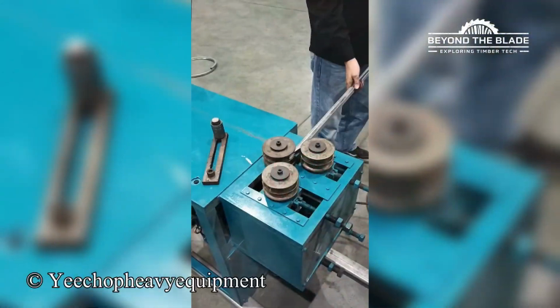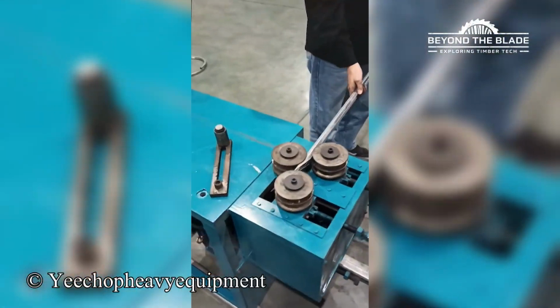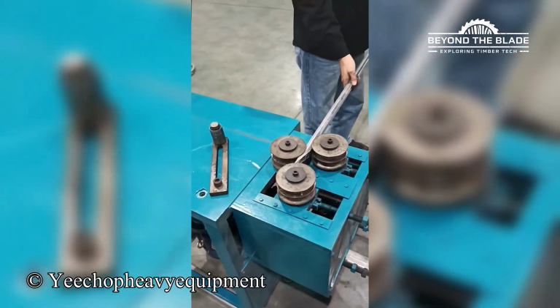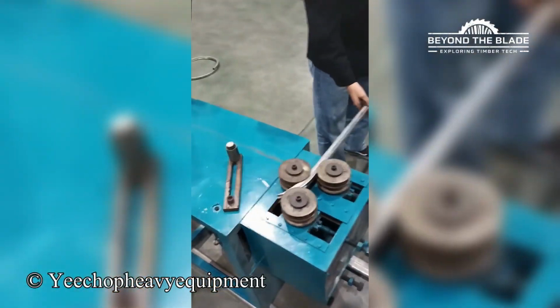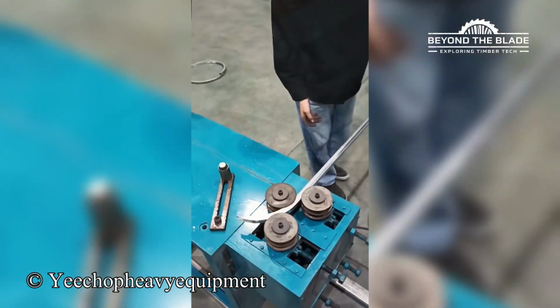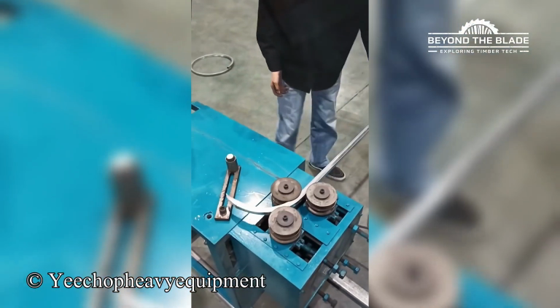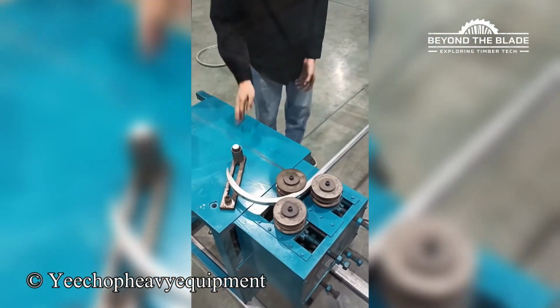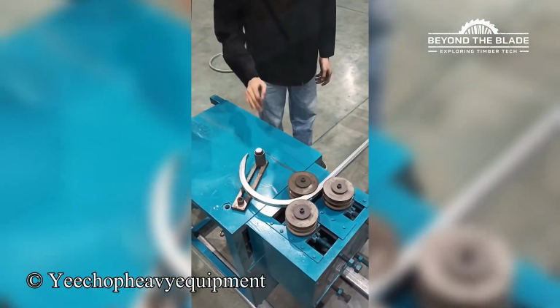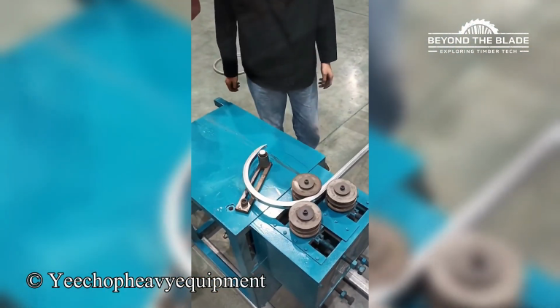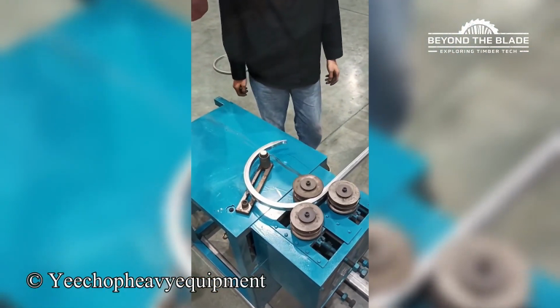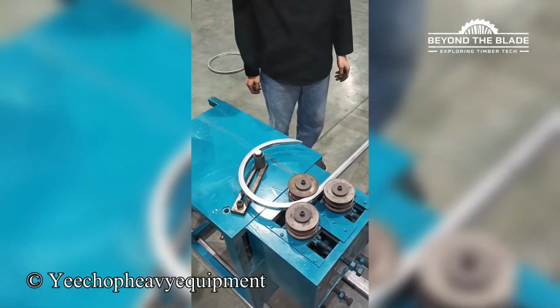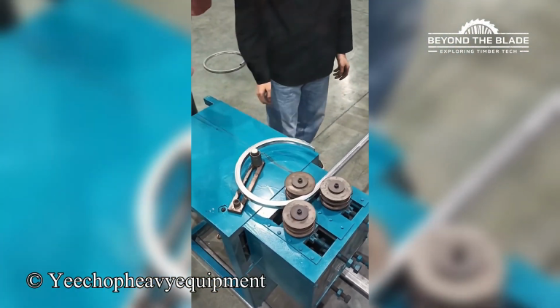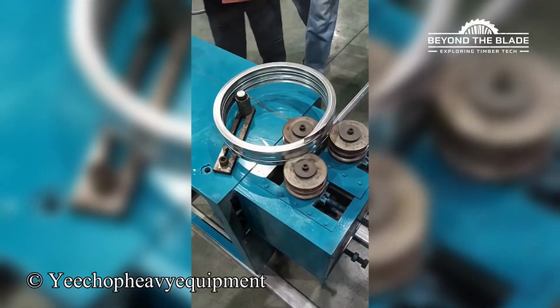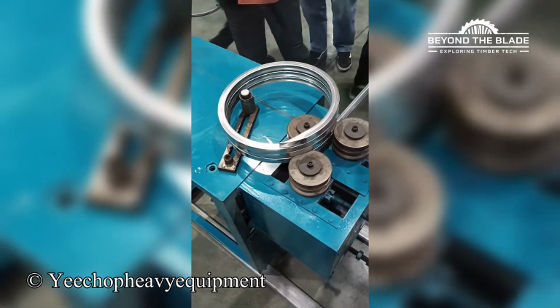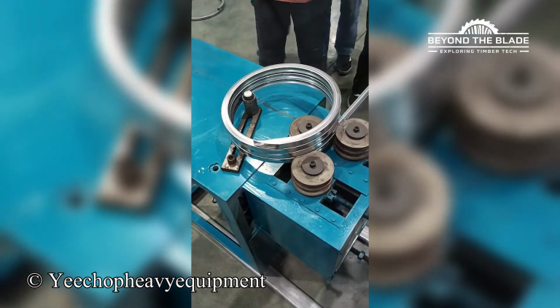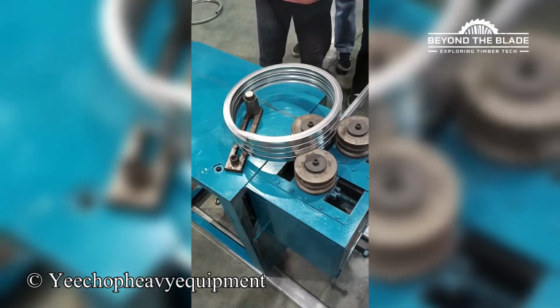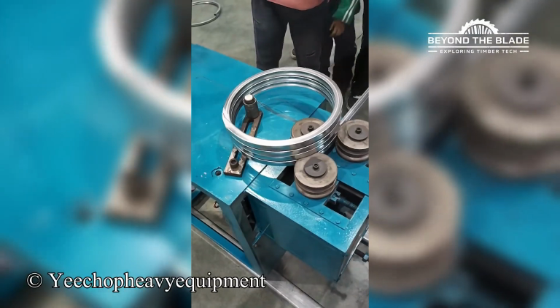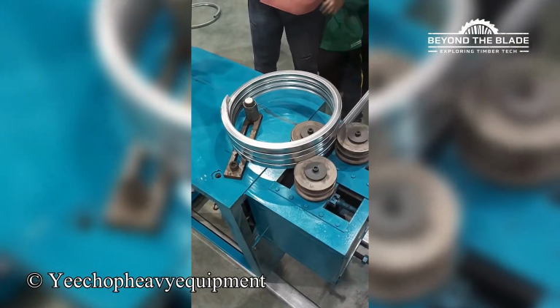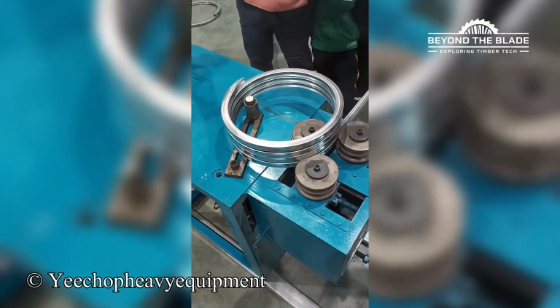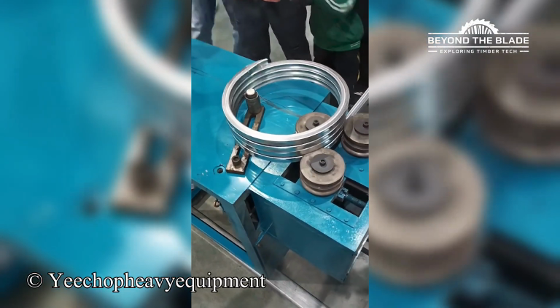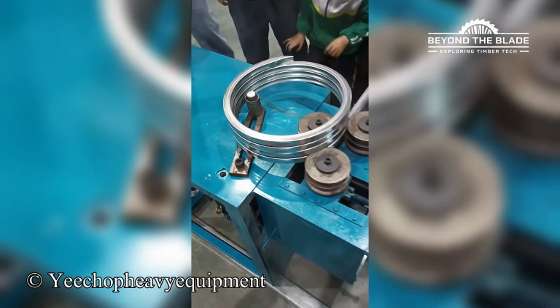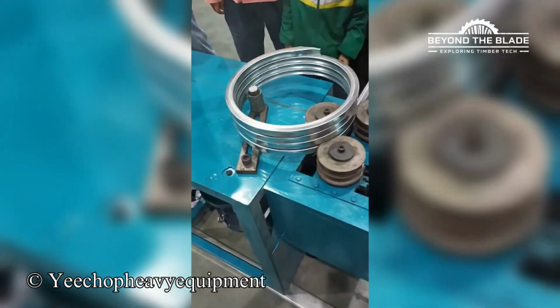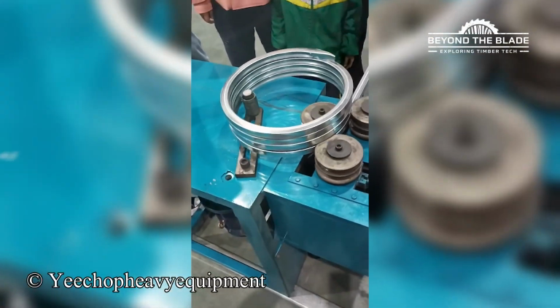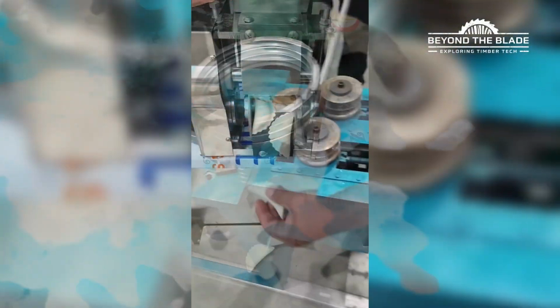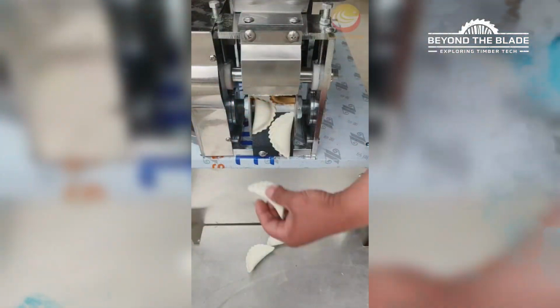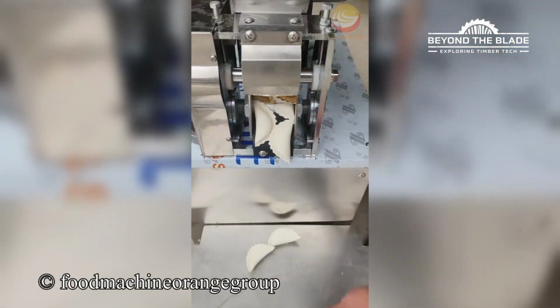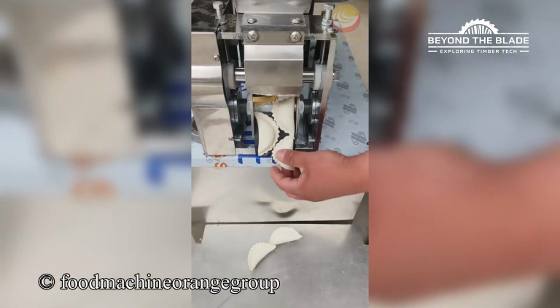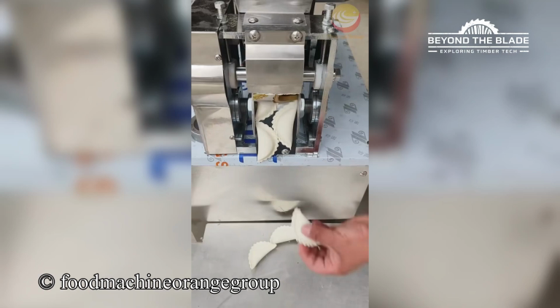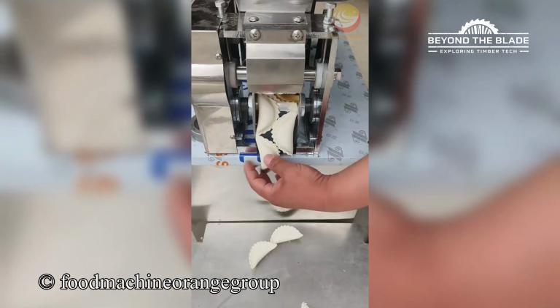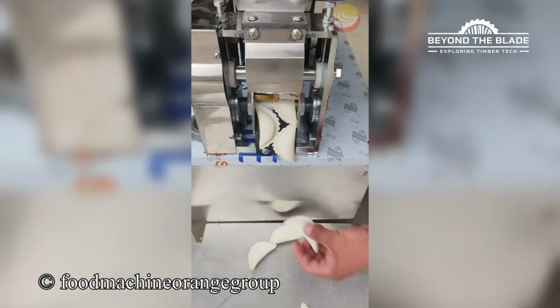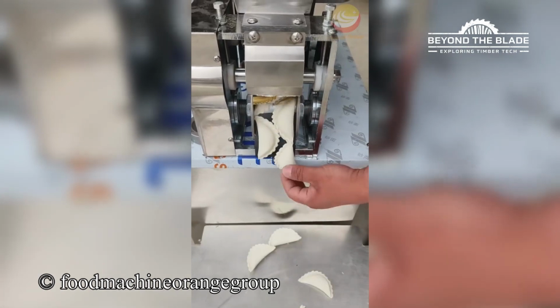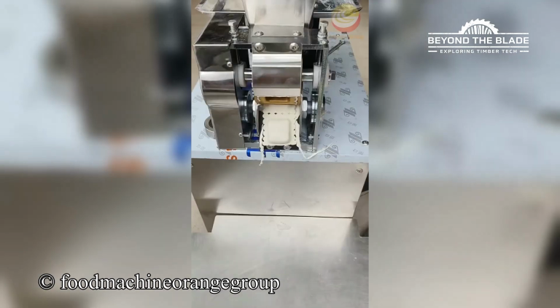Watch iron take a flawless curve, like it's born for this. Dumpling dreams made easy, thanks to this dough whisperer.